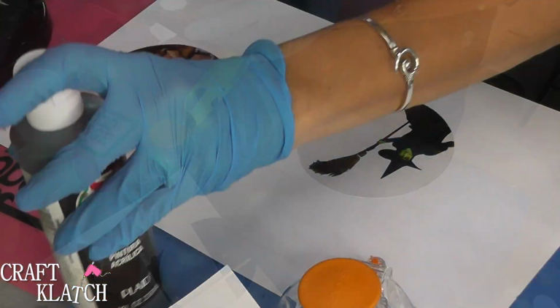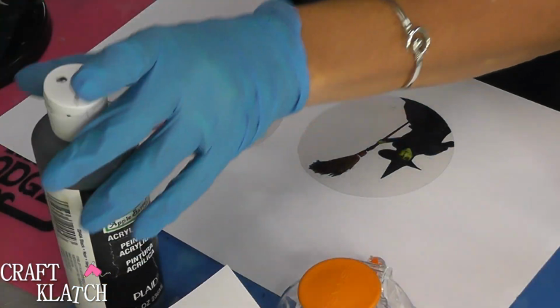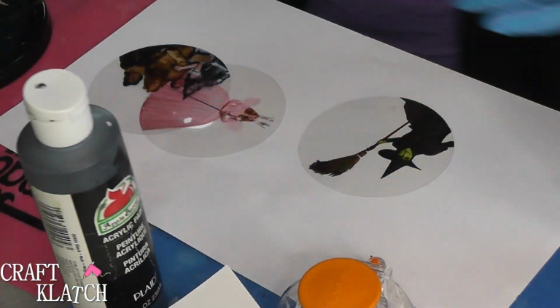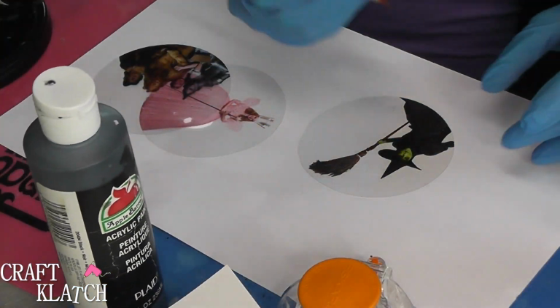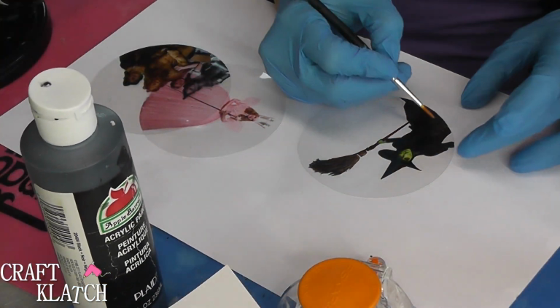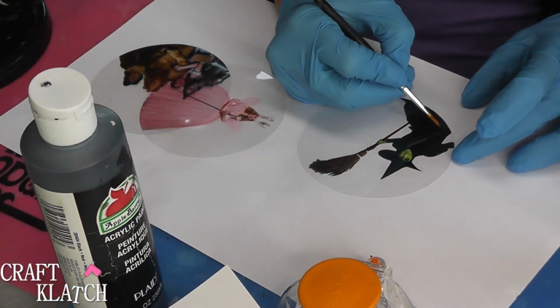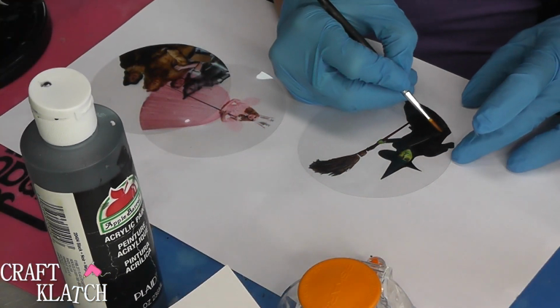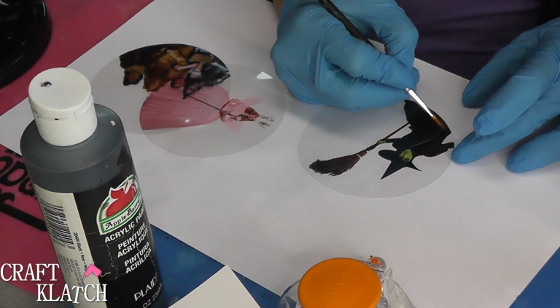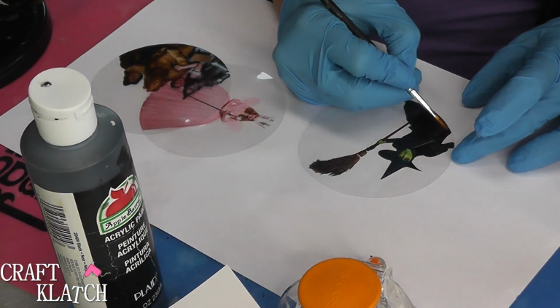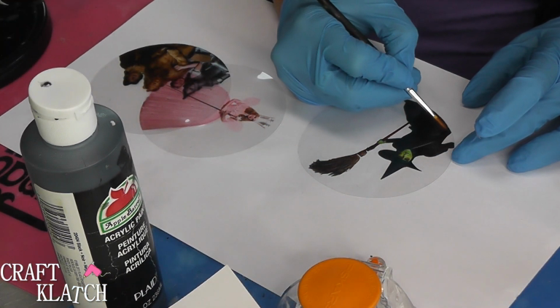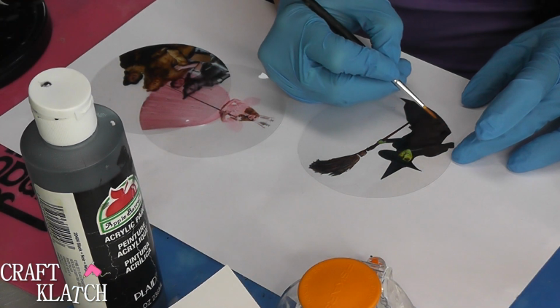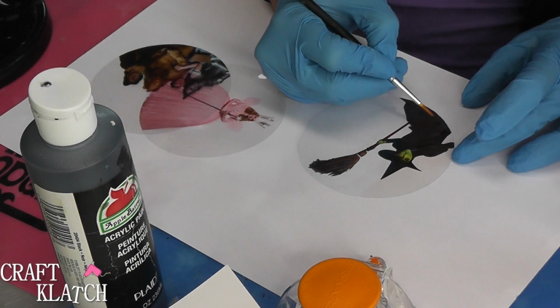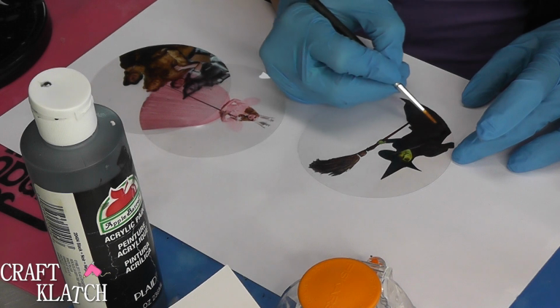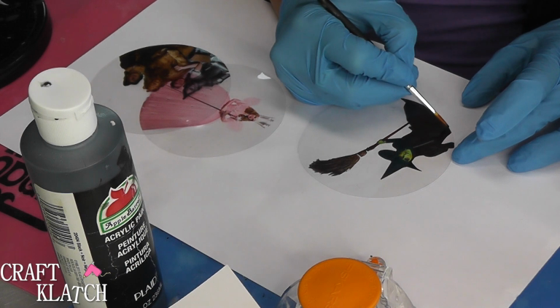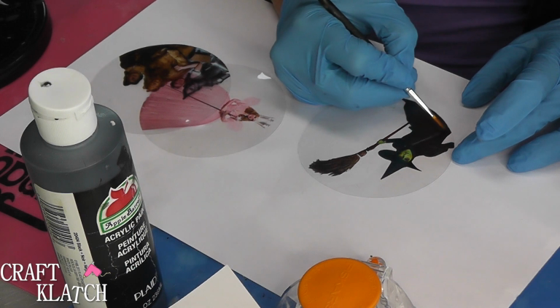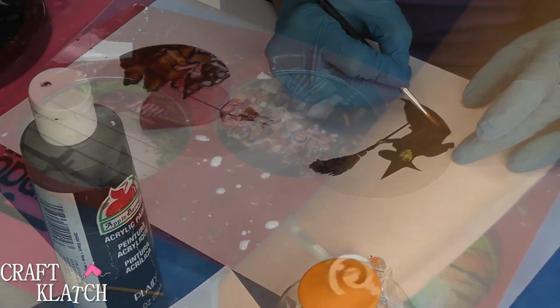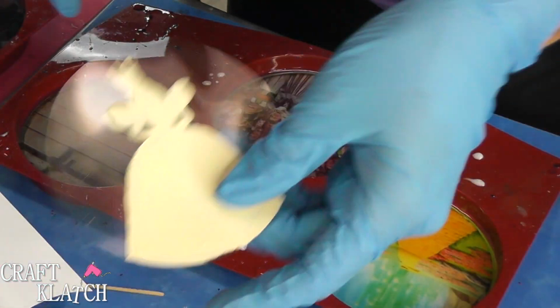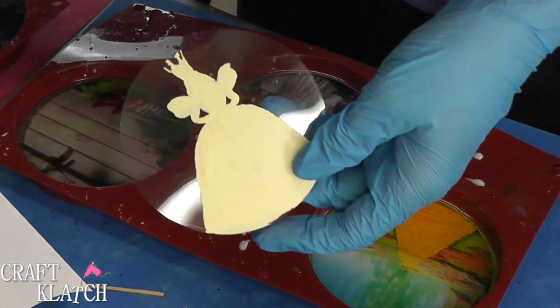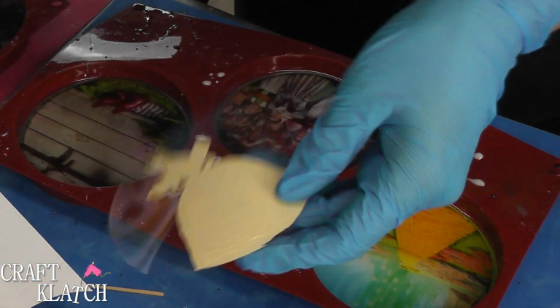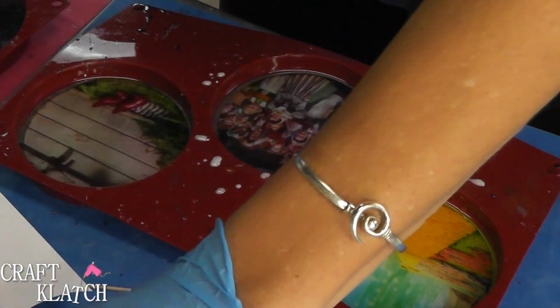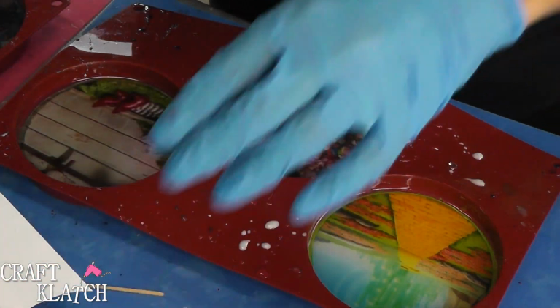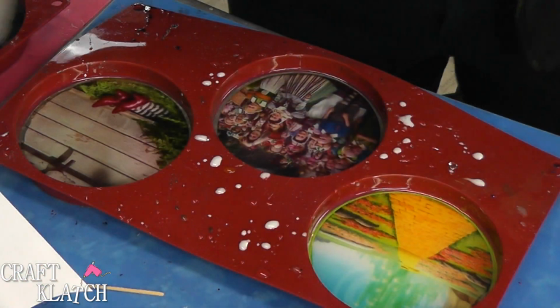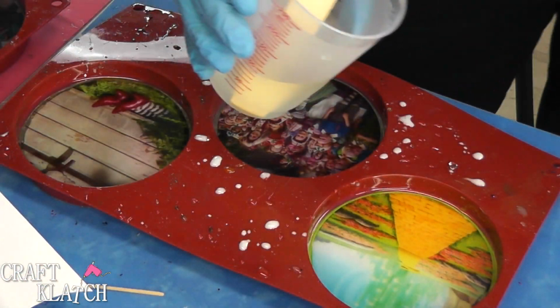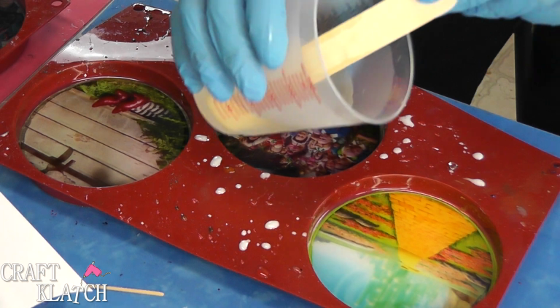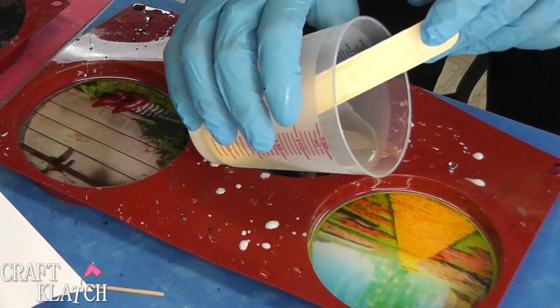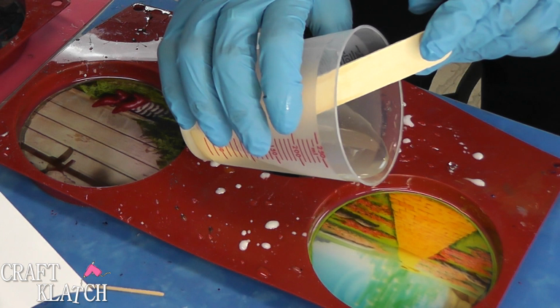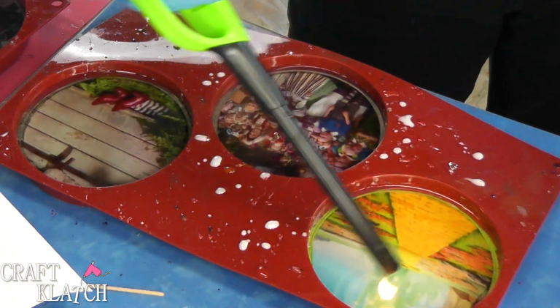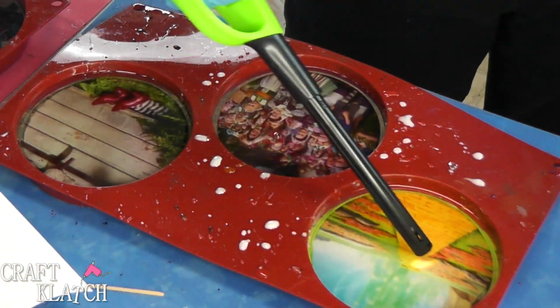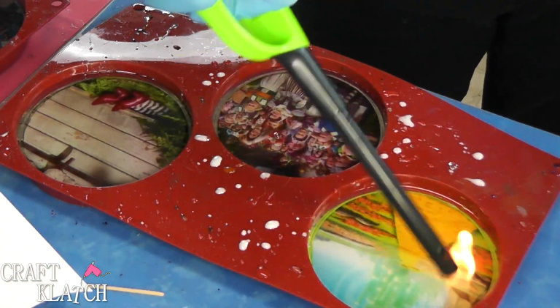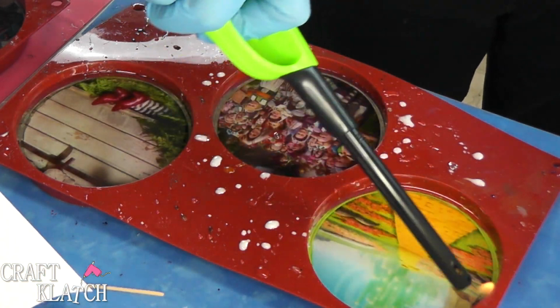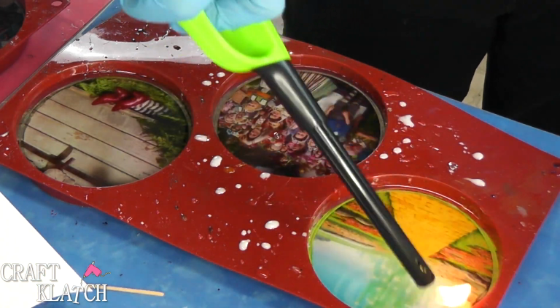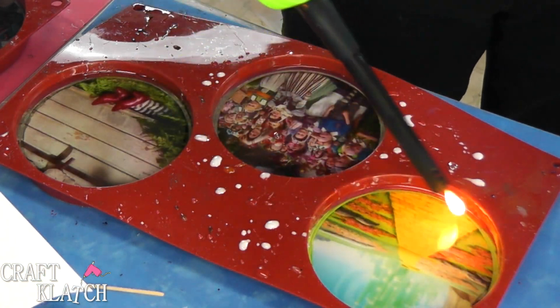I have my images printed and now I'm going to cut them out. I'm going to do a little painting — black on the Wicked Witch's dress, and the rest I'm going to do with an ivory. I painted the backs of all of them. Then I'm going to put an ounce in each. As the bubbles rise to the top, hit it with your lighter.